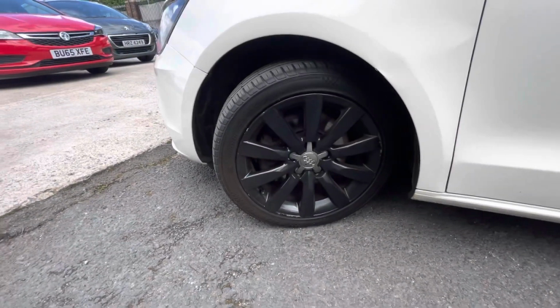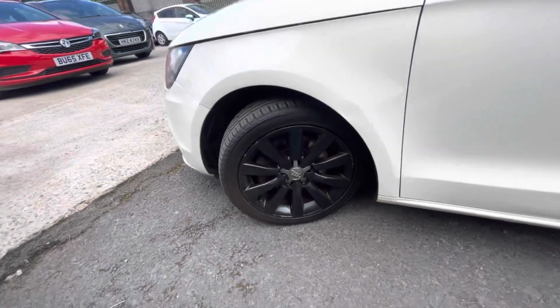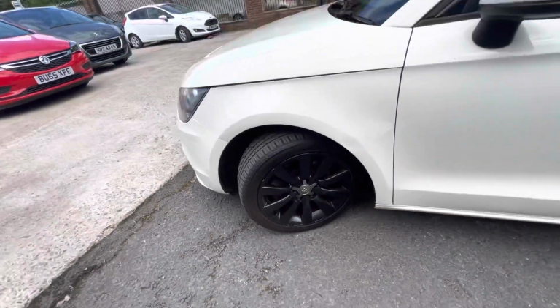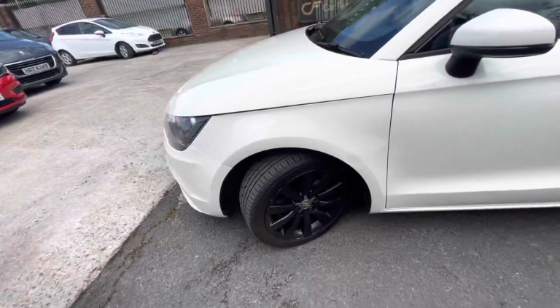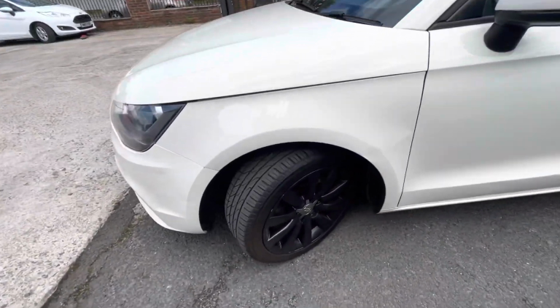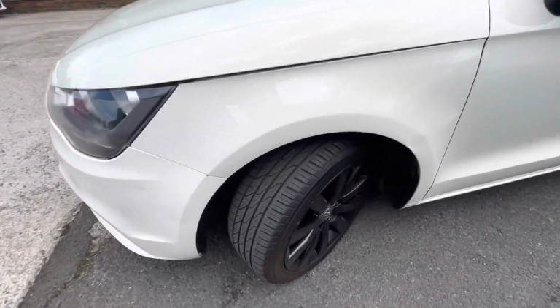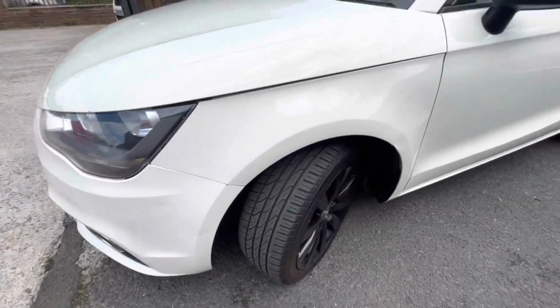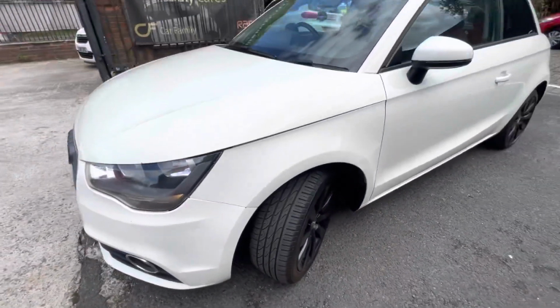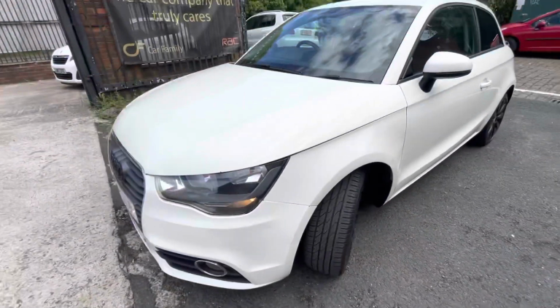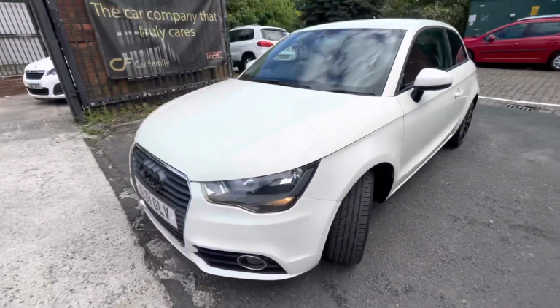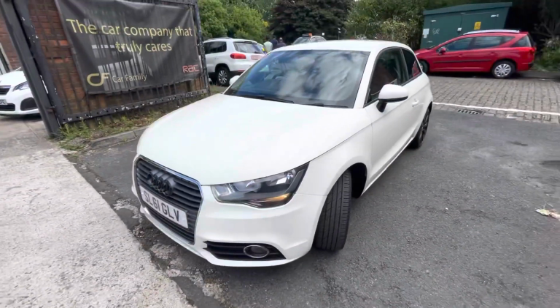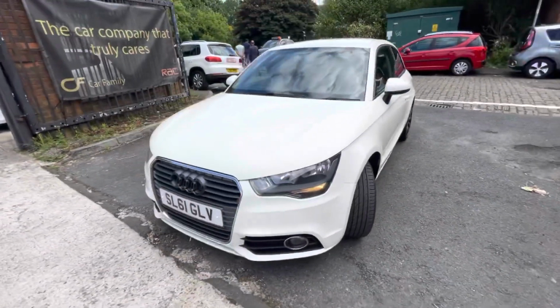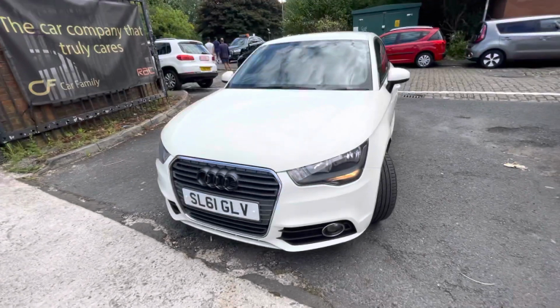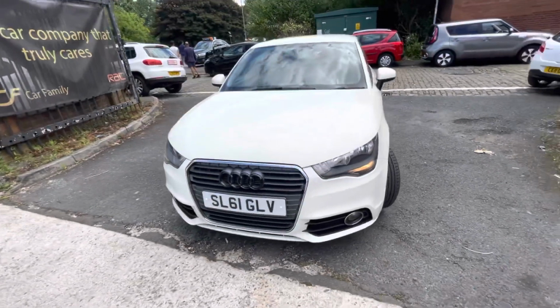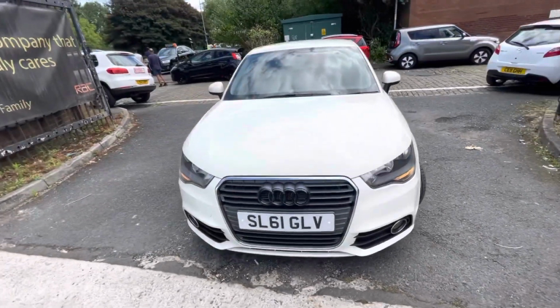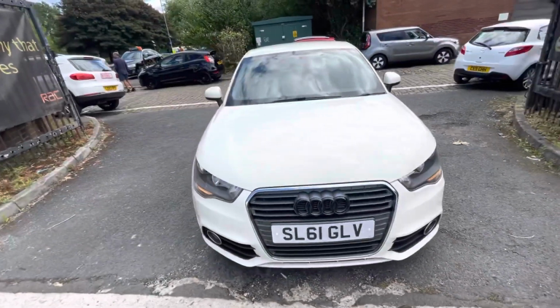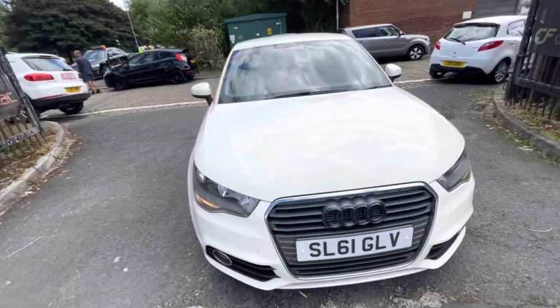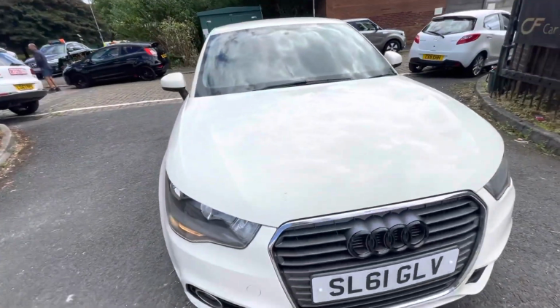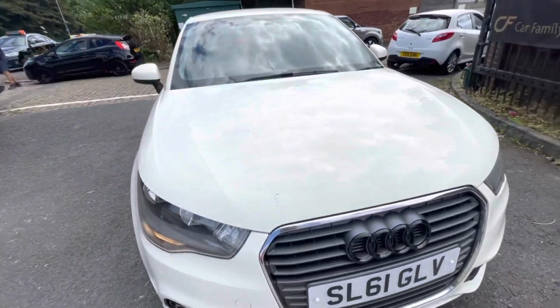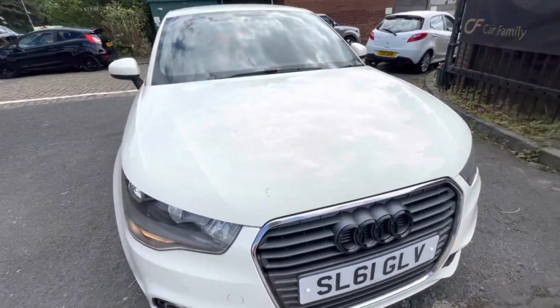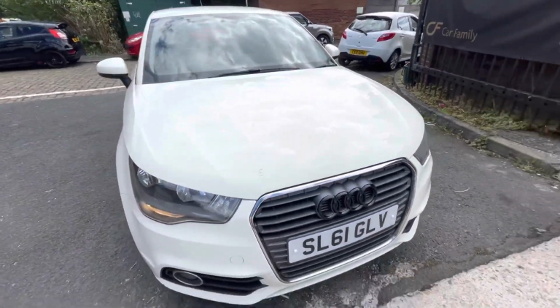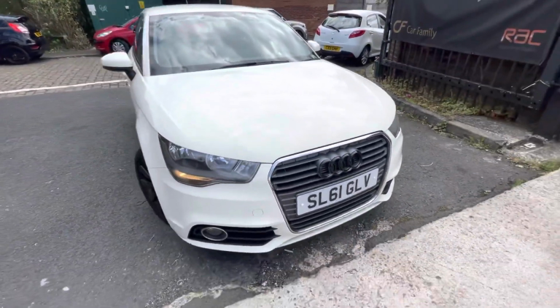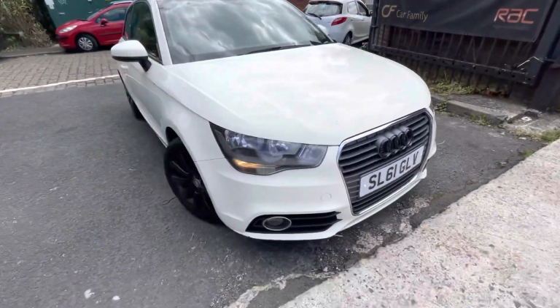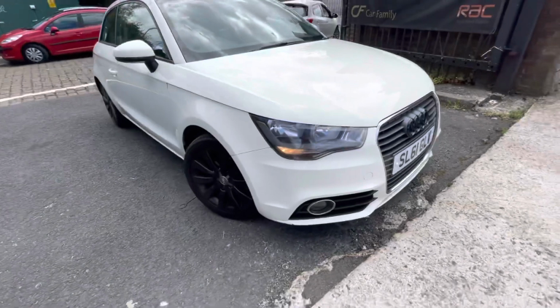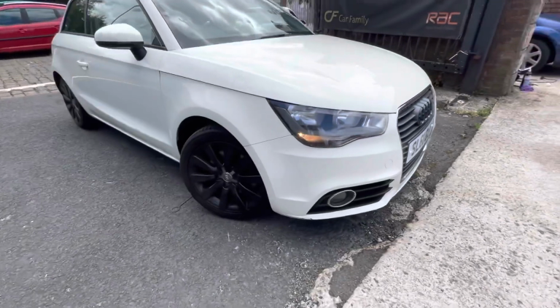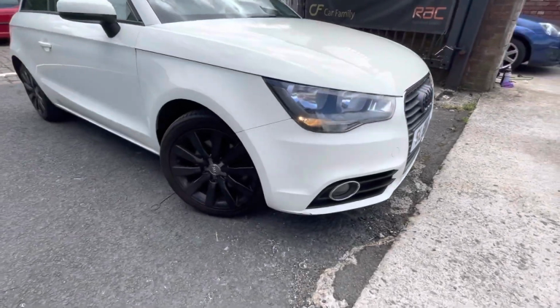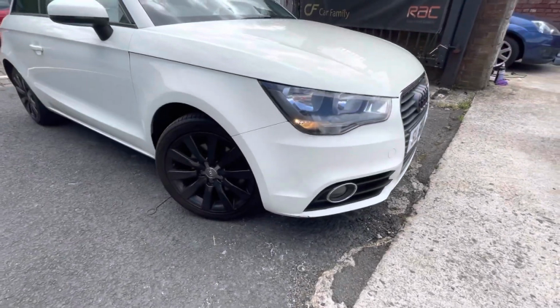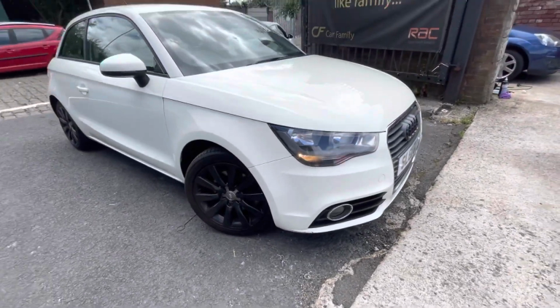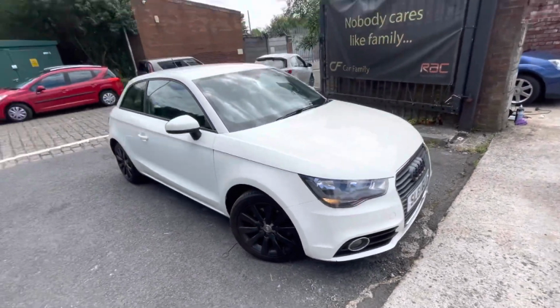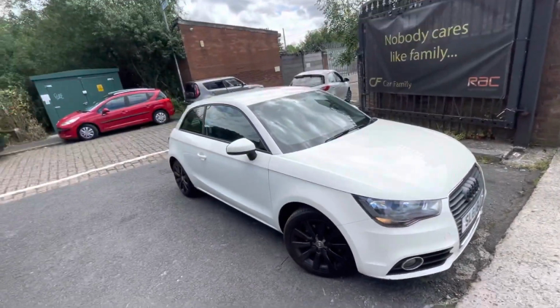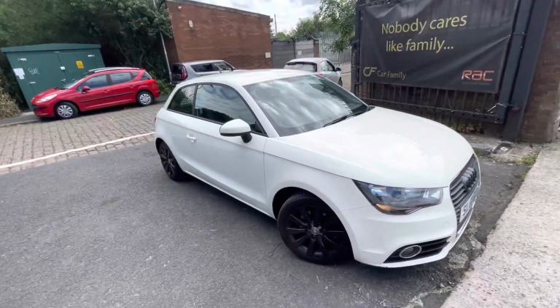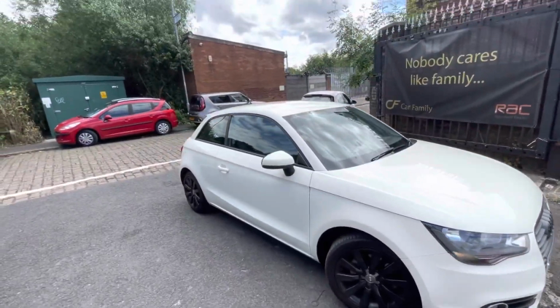The alloys are in very nice condition as well — just a tiny bit of curbing on the passenger side, and that's the only one. As you can see, the tire tread is very good on all tires. There is a little mark on the bonnet that needs touching up and just a little scuff at the bottom of the bumper, but overall, as you can tell, very nice condition.